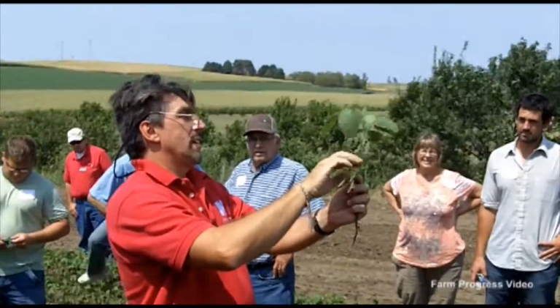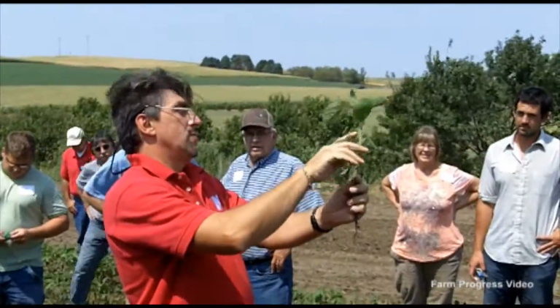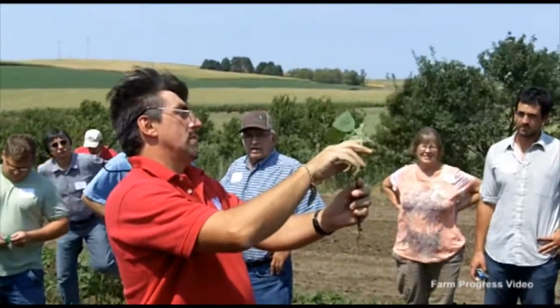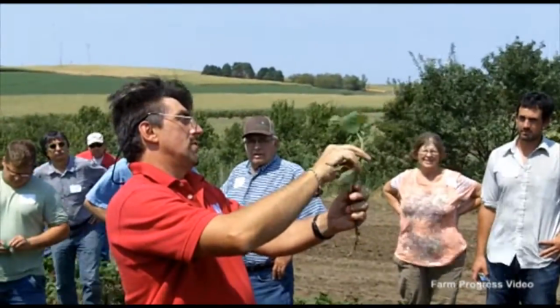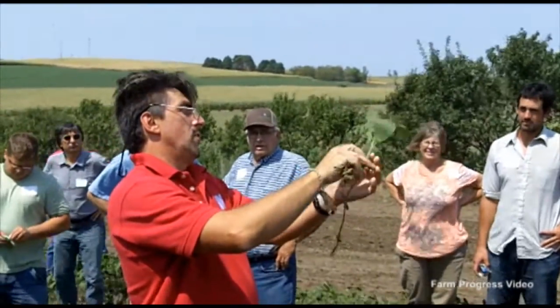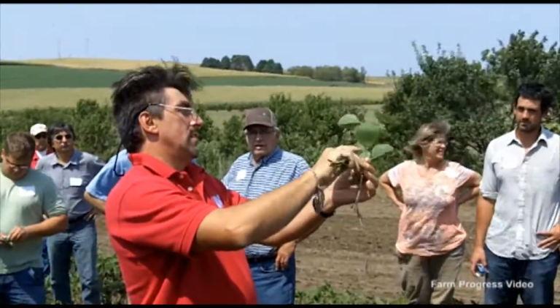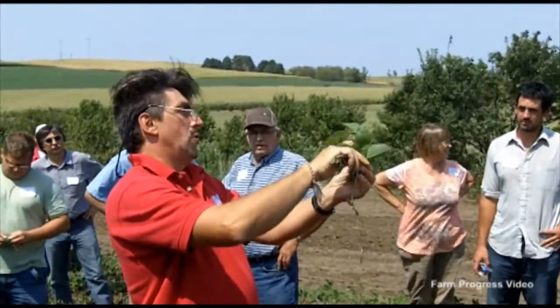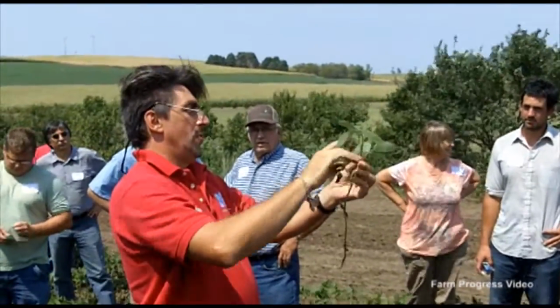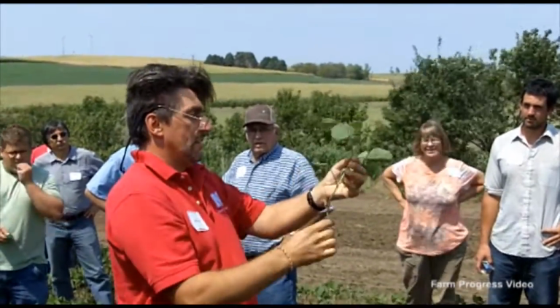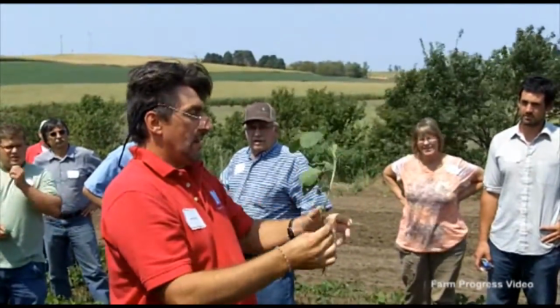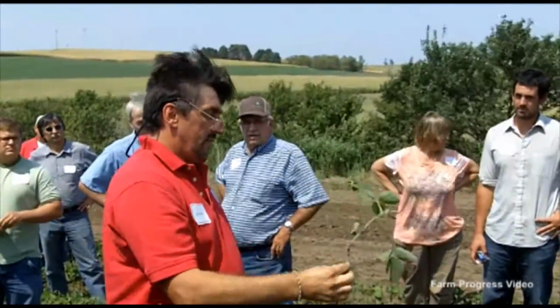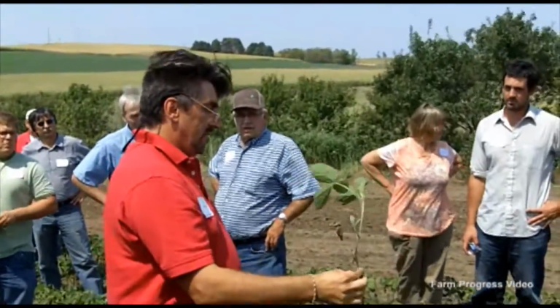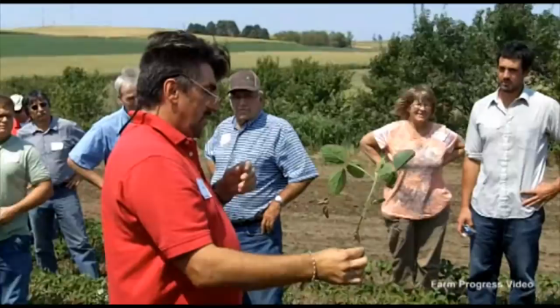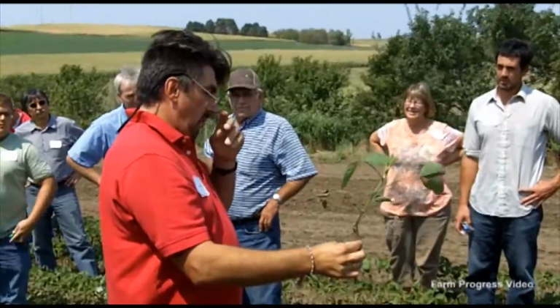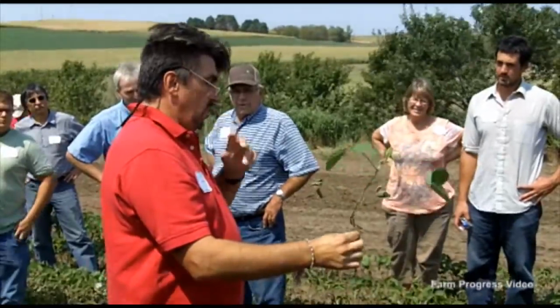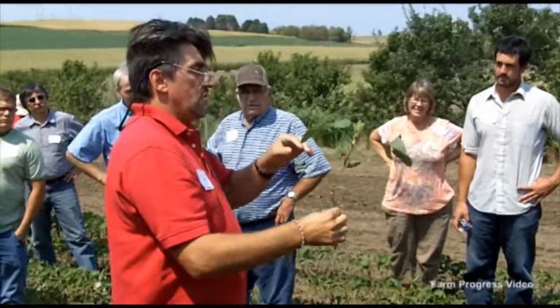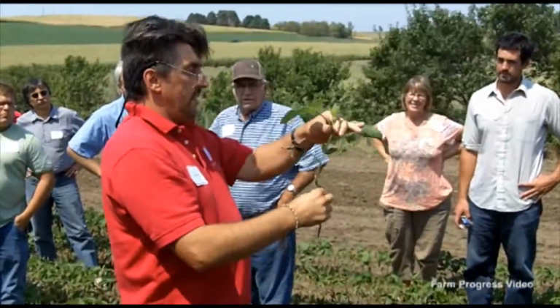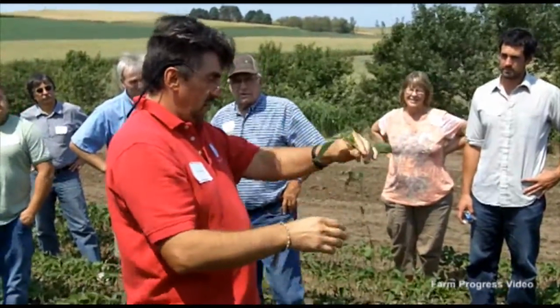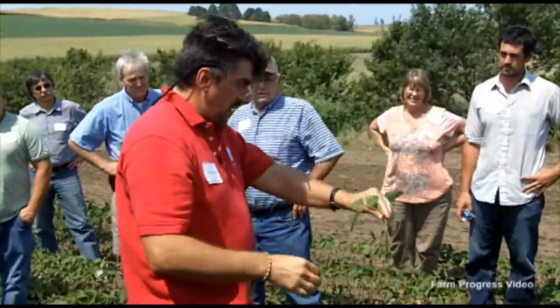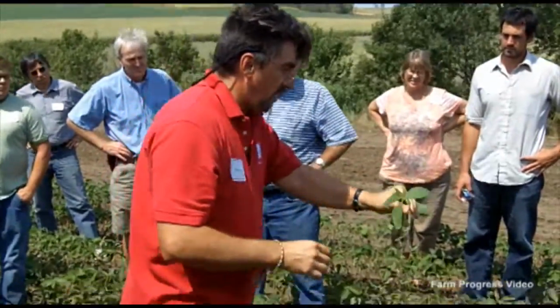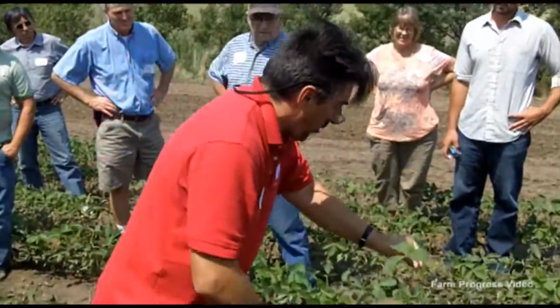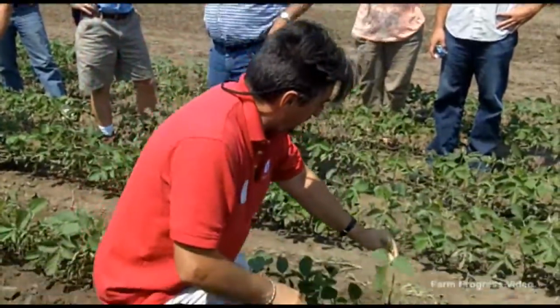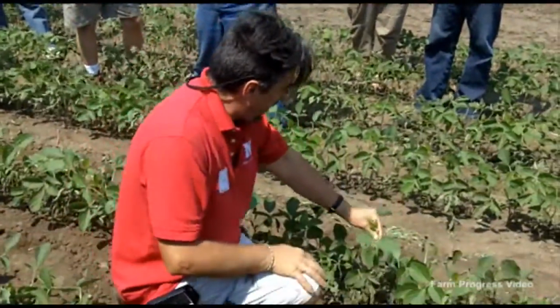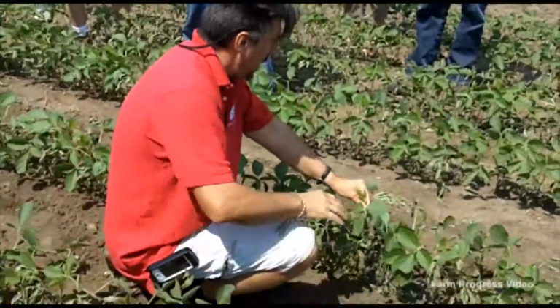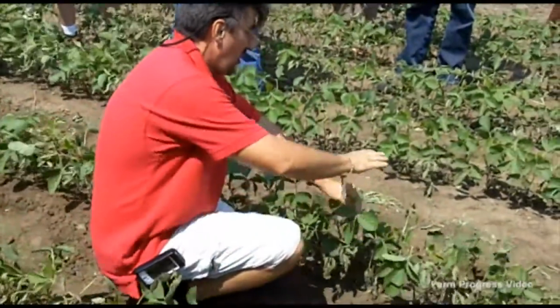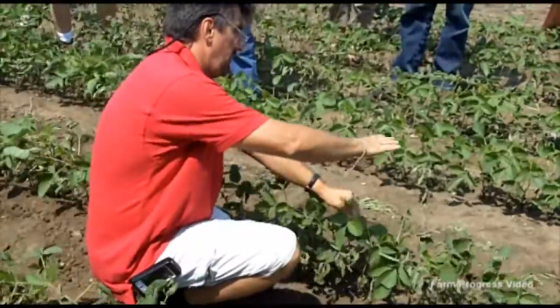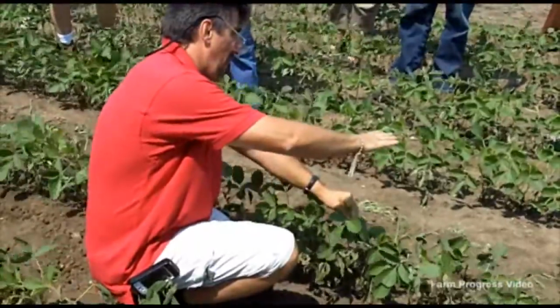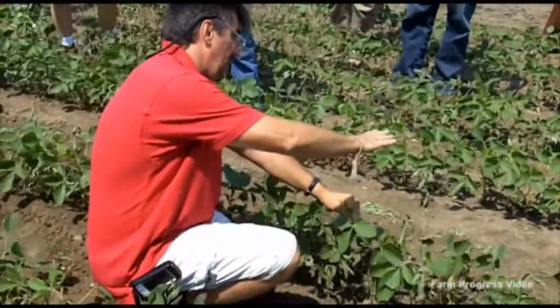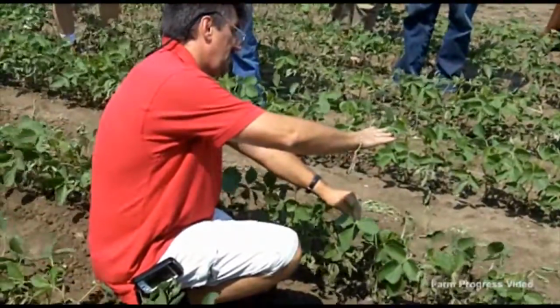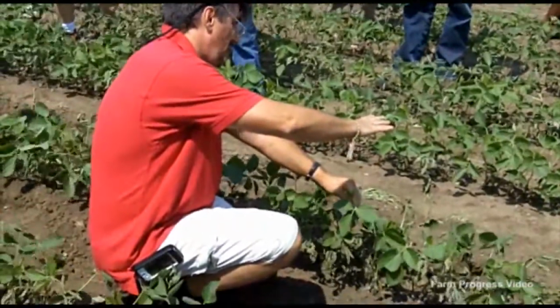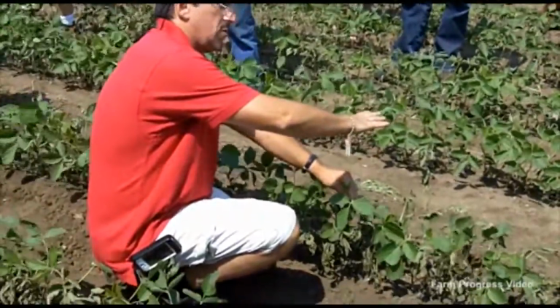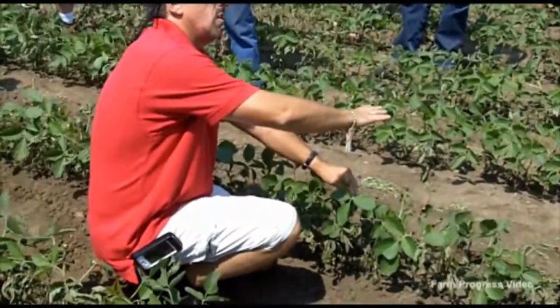First trifoliate, second trifoliate, third trifoliate, and fourth trifoliate. If this summer wasn't as hot, these beans at the fourth trifoliate stage would have been probably almost a foot taller.